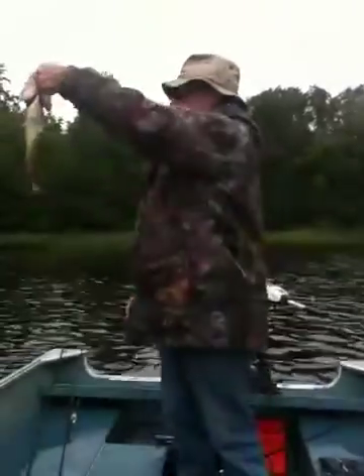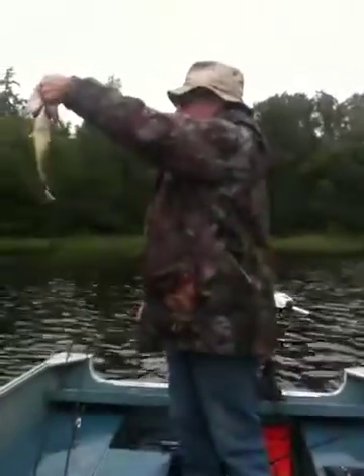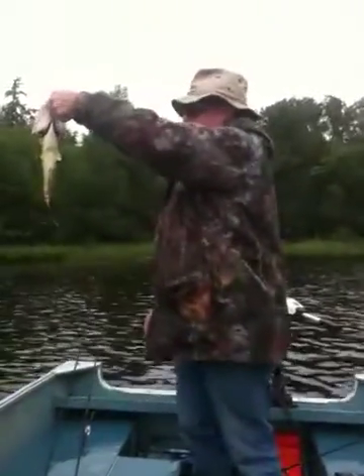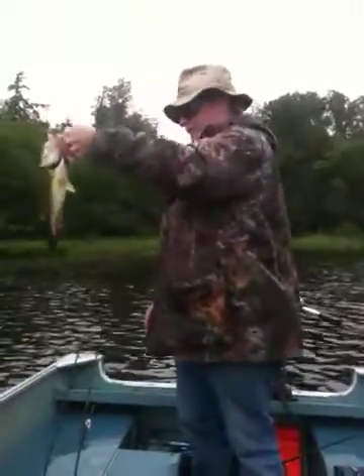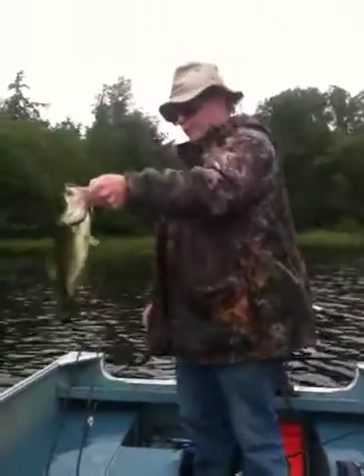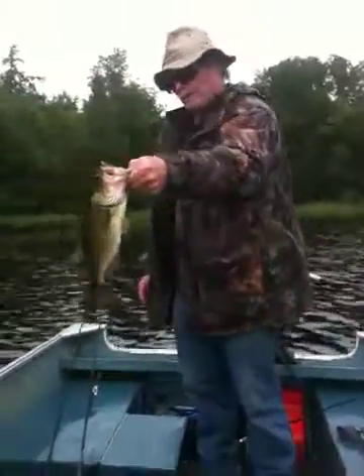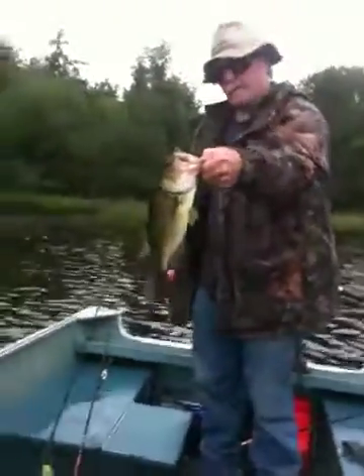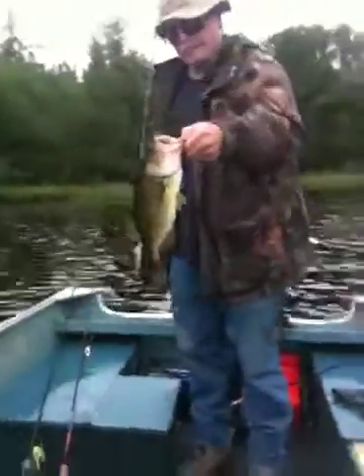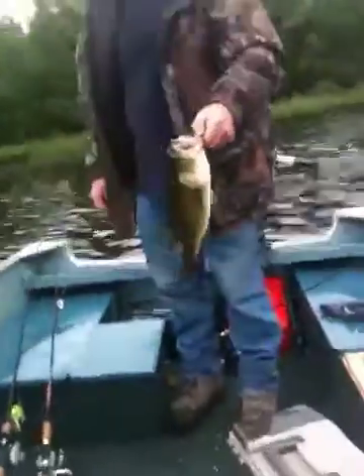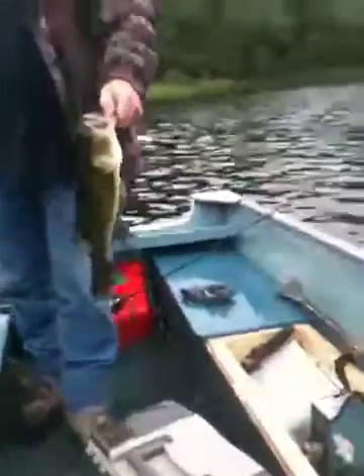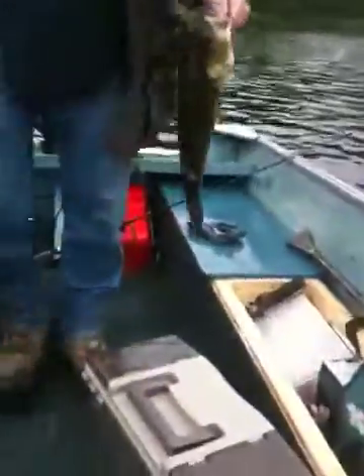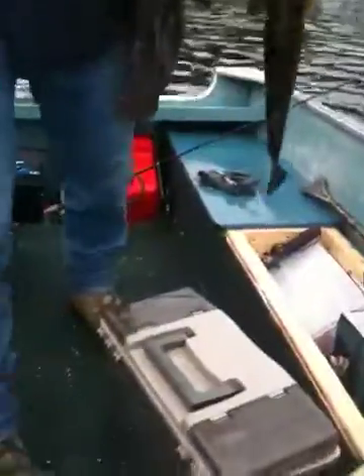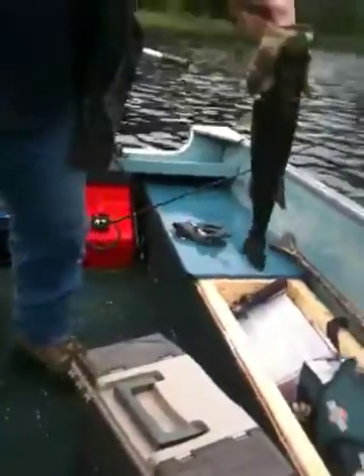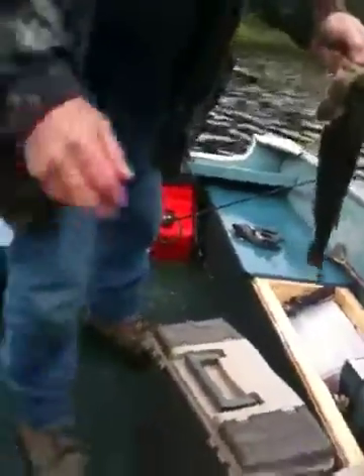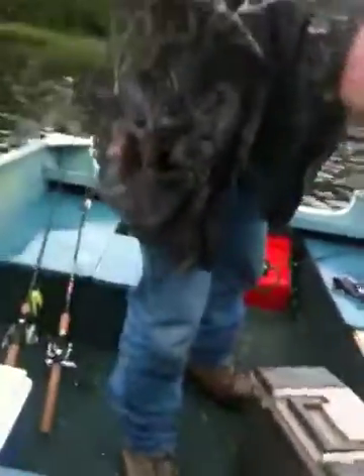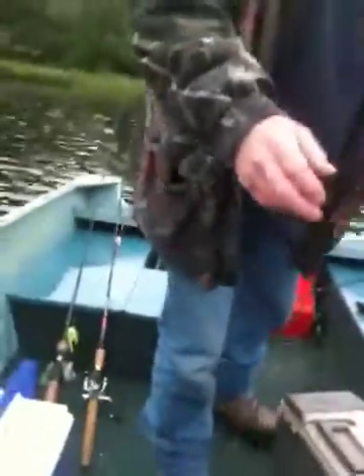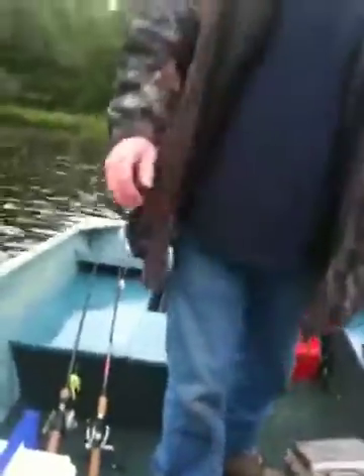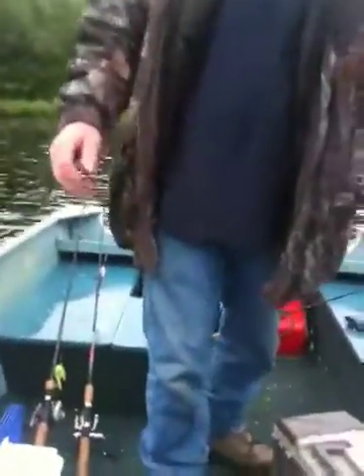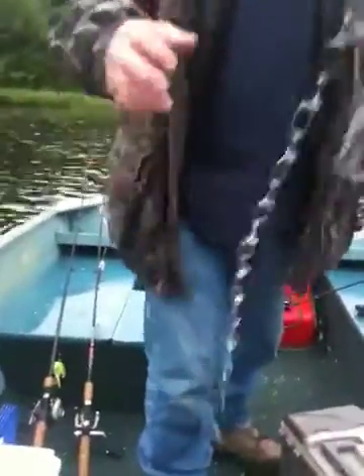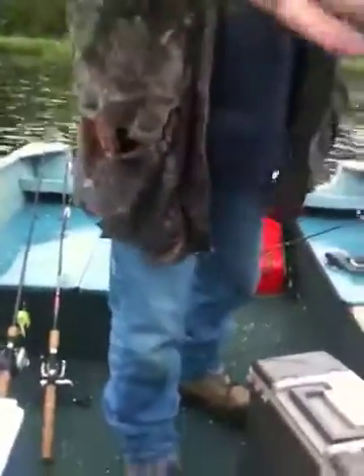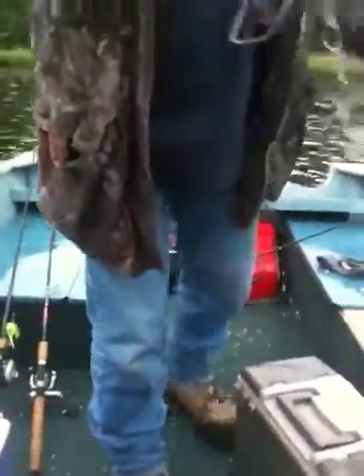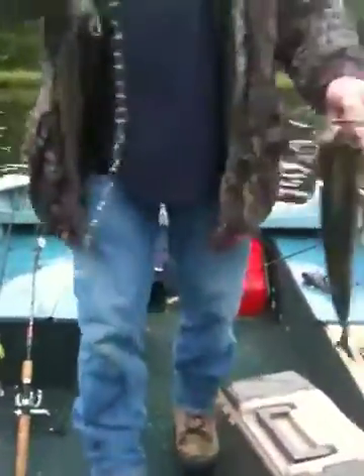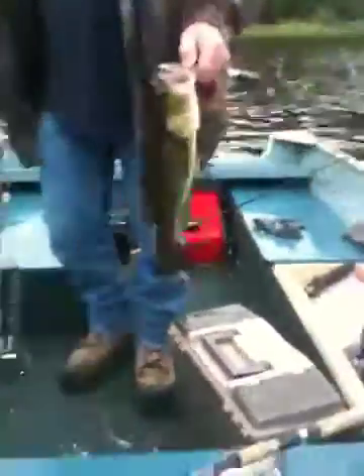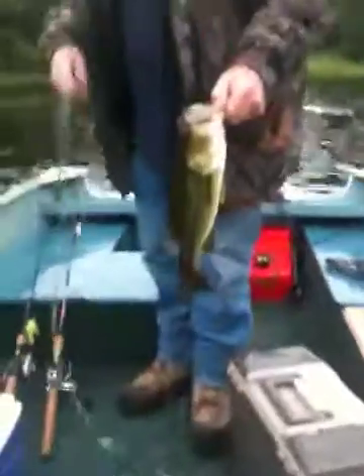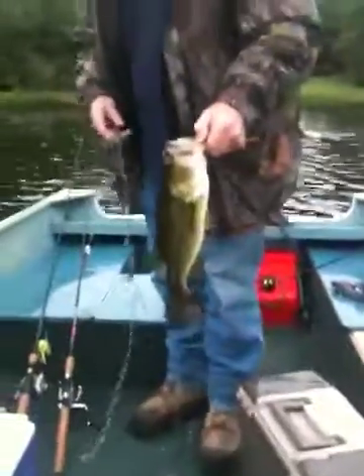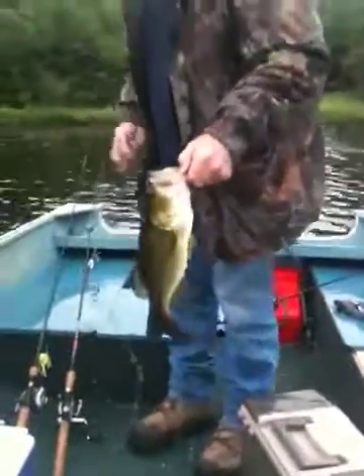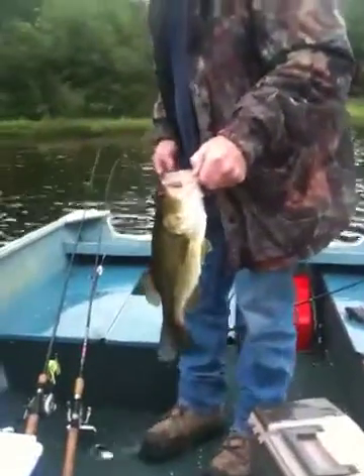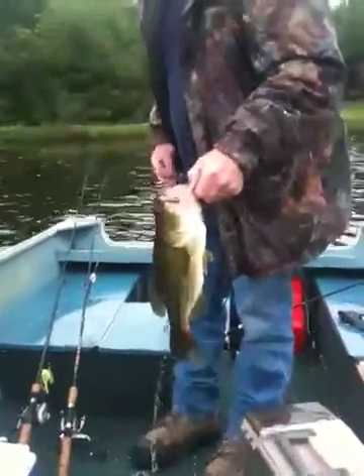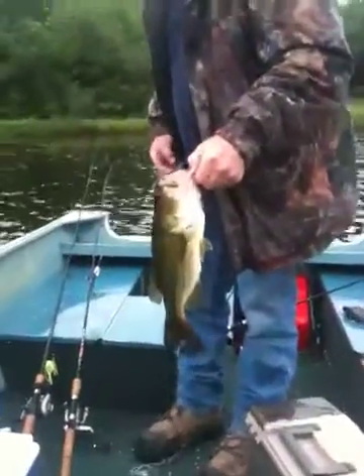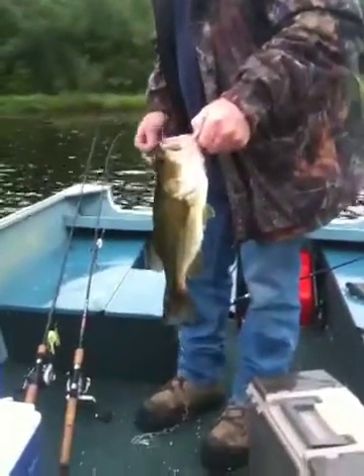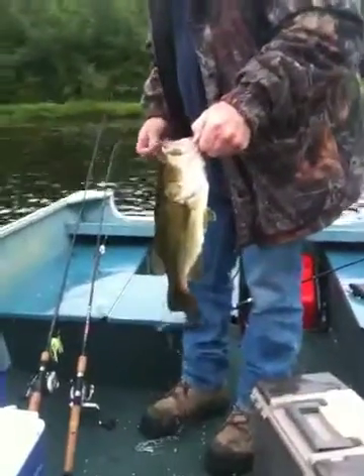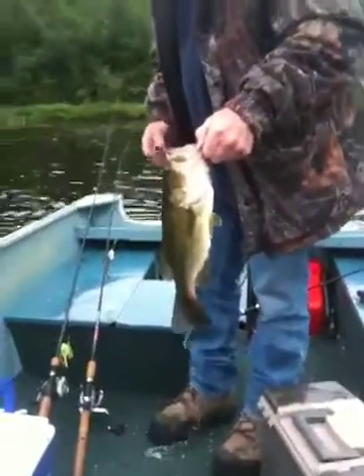Keeping that one right there — we got our first keeper!